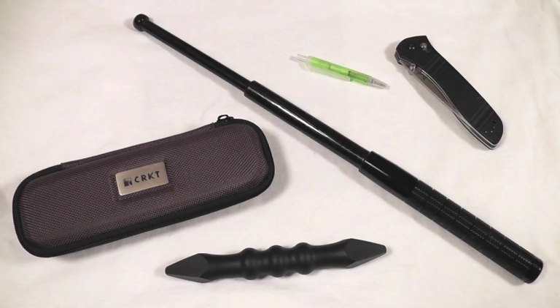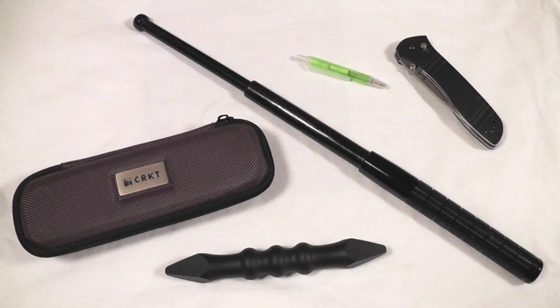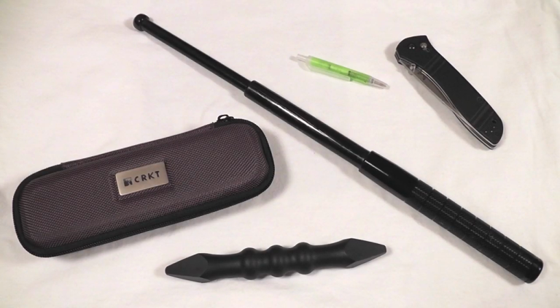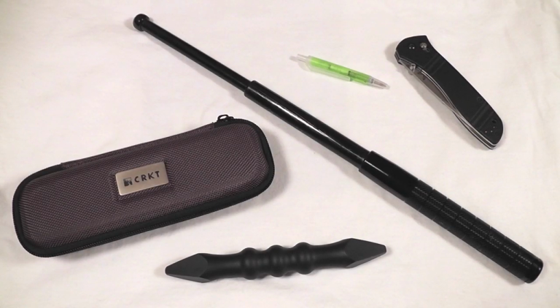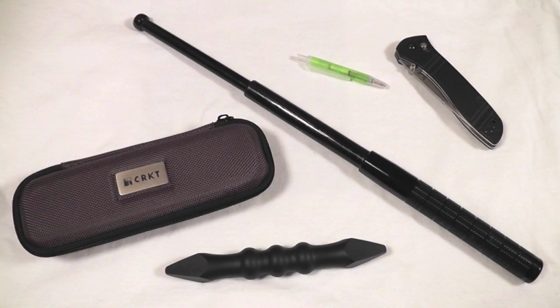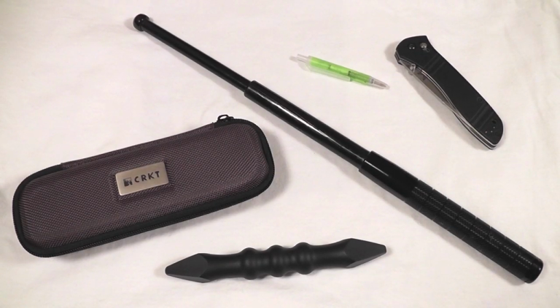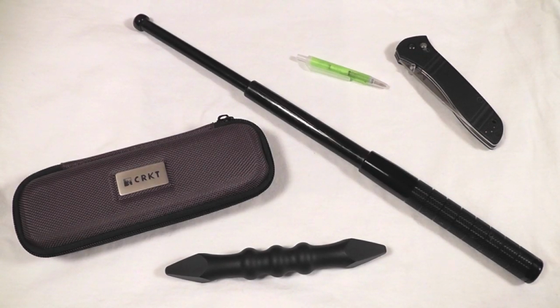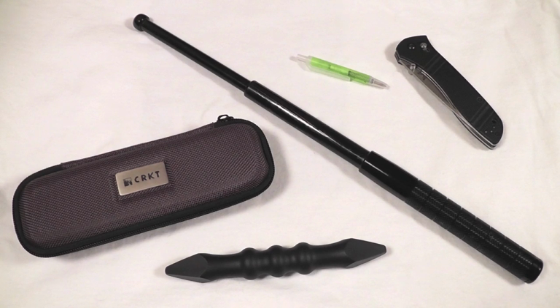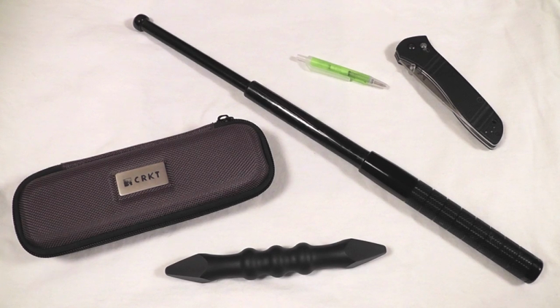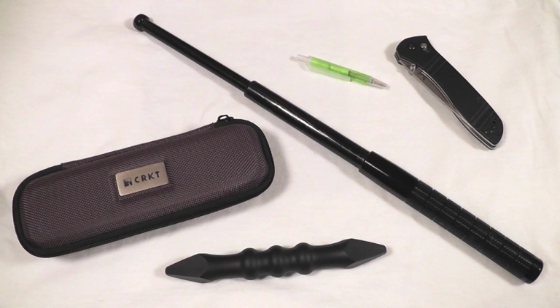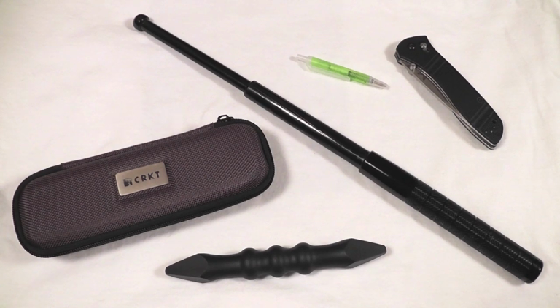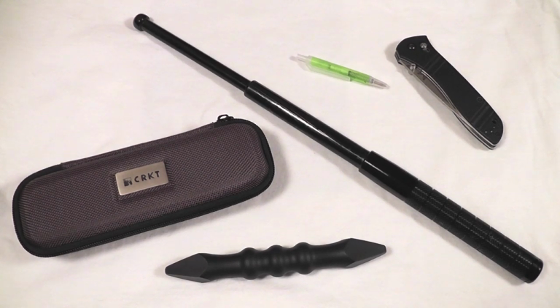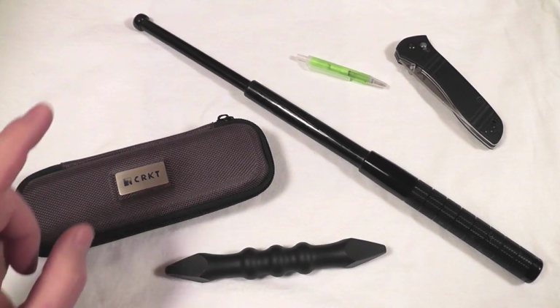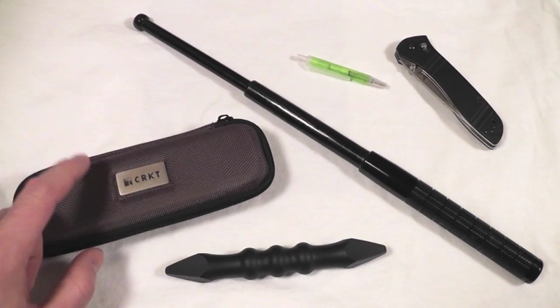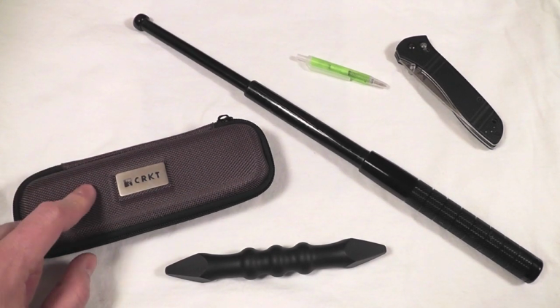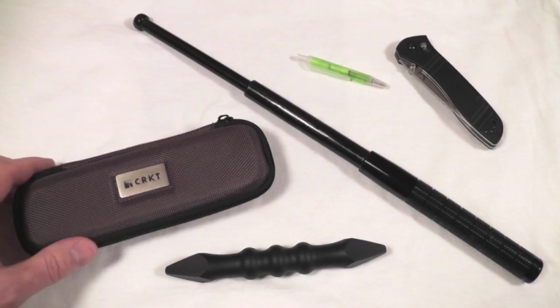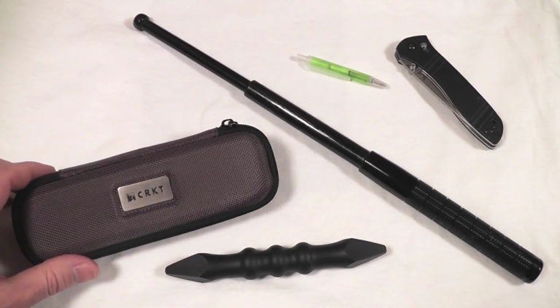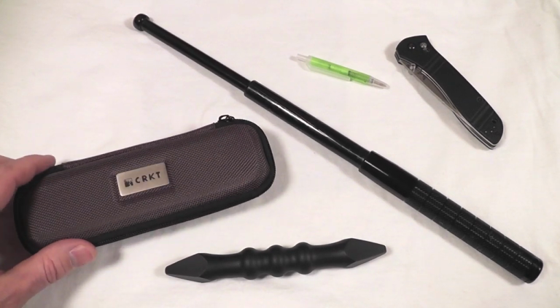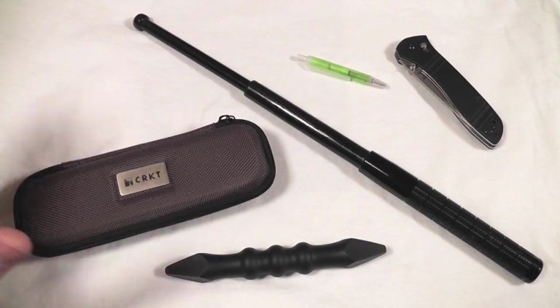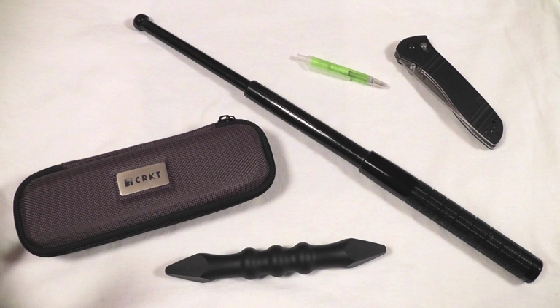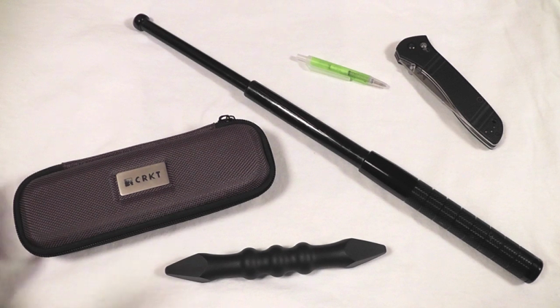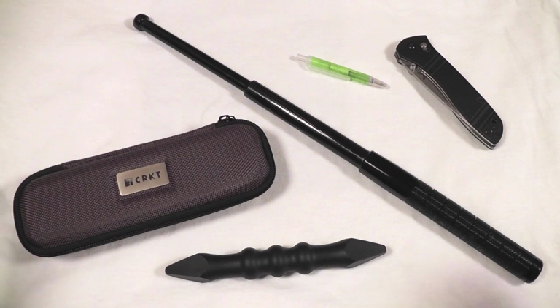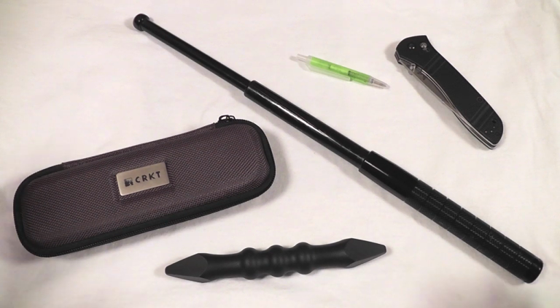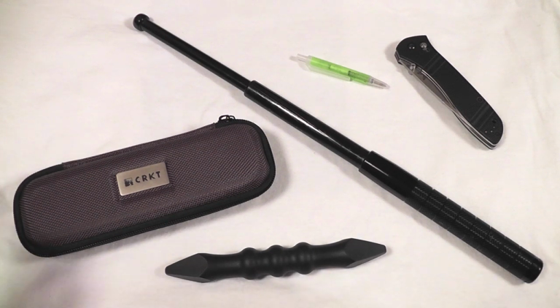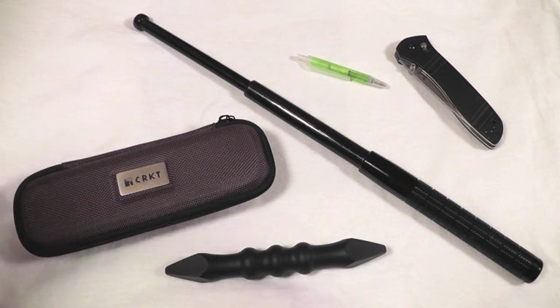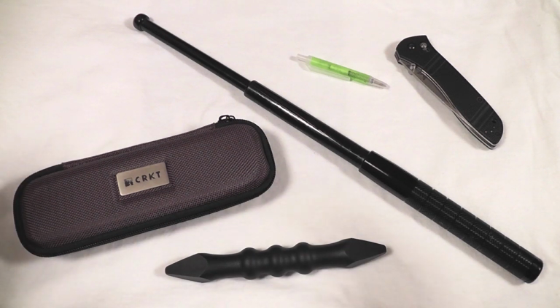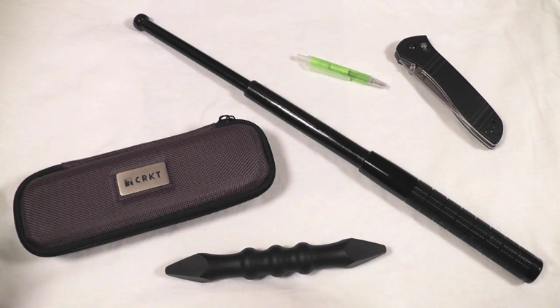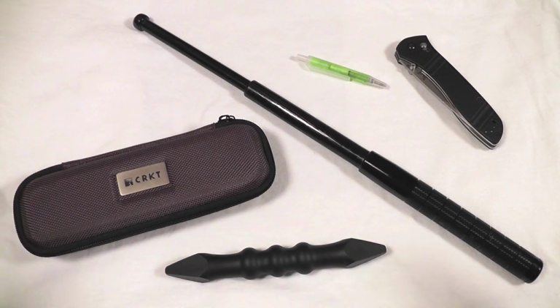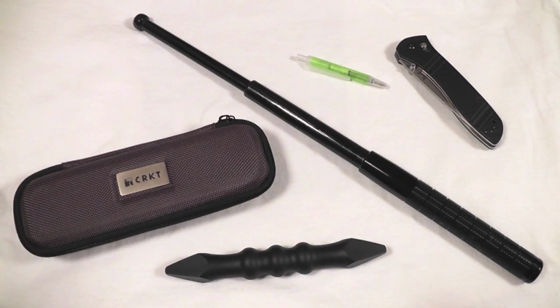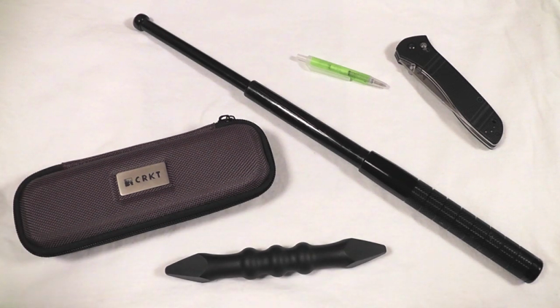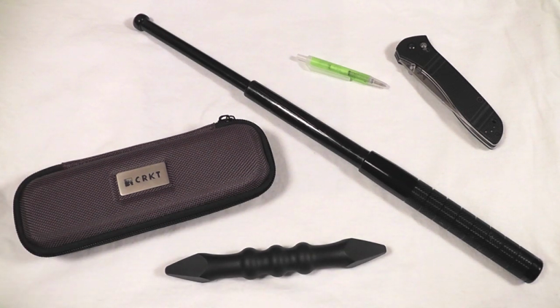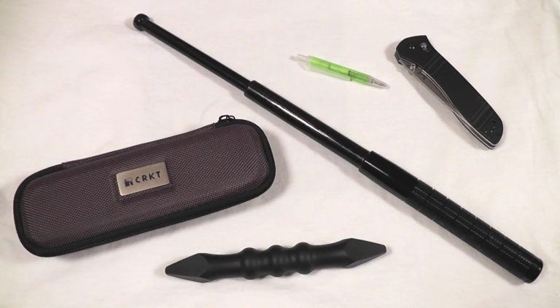Hello my friends, Late Boy Scout here. In this video we're going to talk about the Williams Tactical Pen, which is right here in this pouch. First, we're going to explain and discuss some ideas about general self-defense.